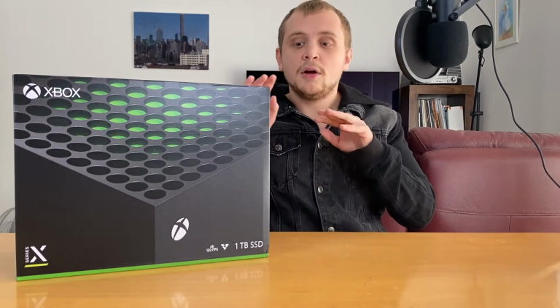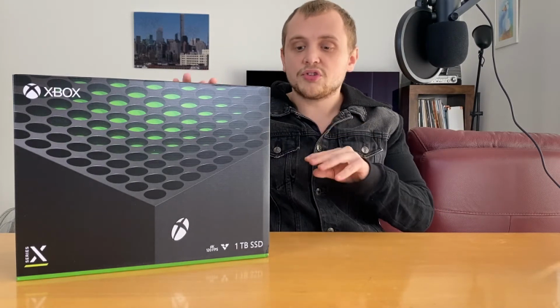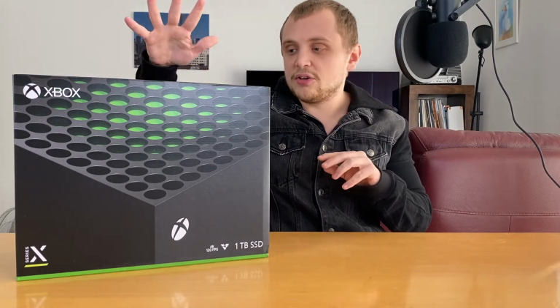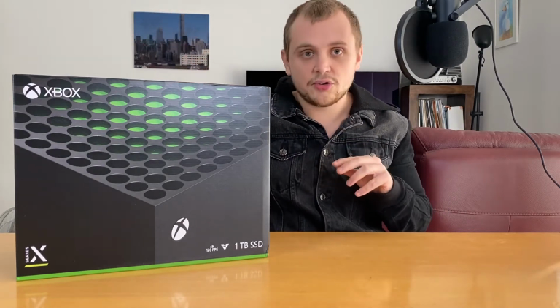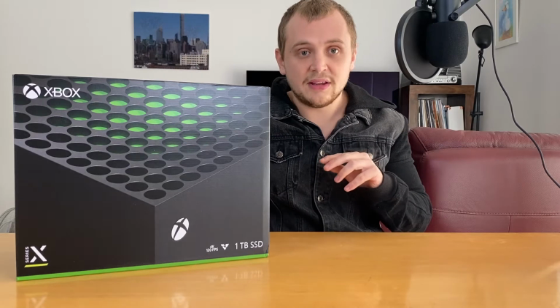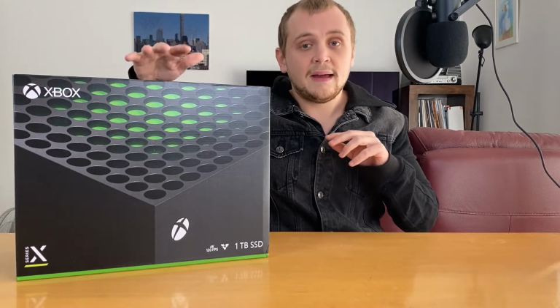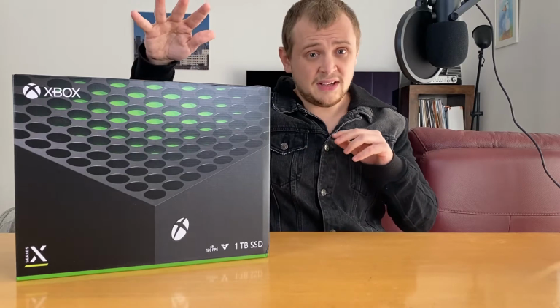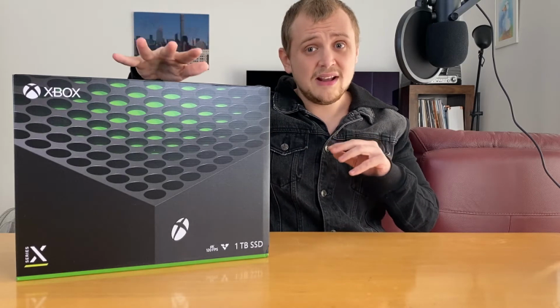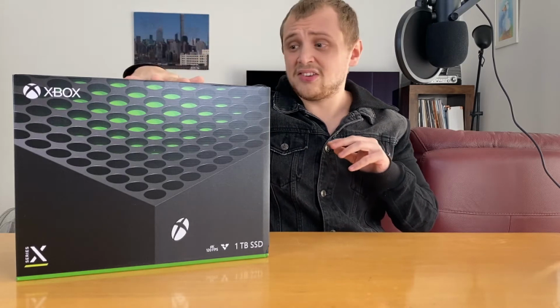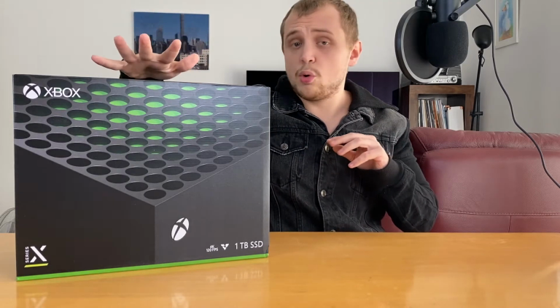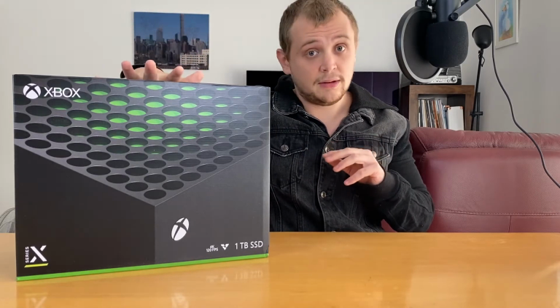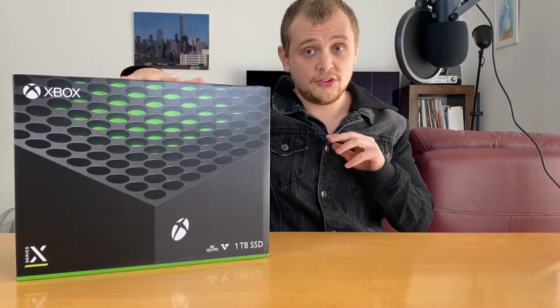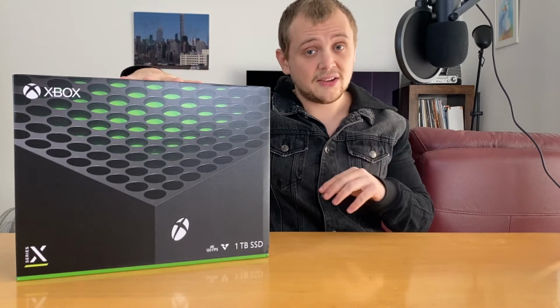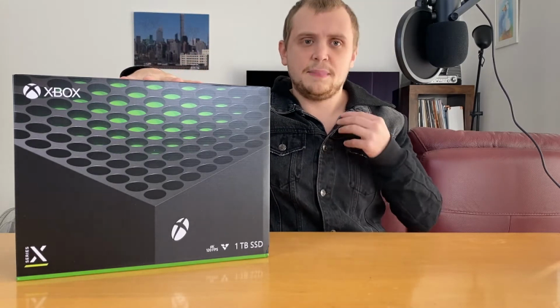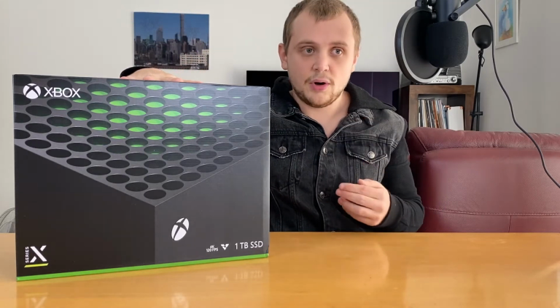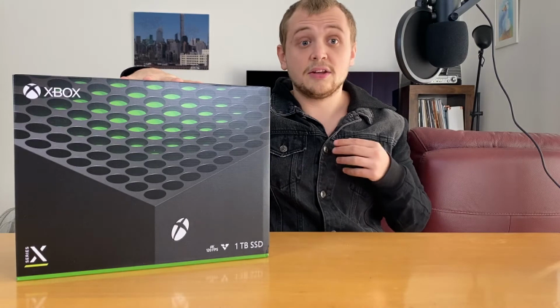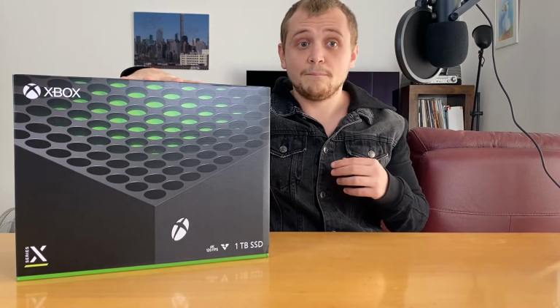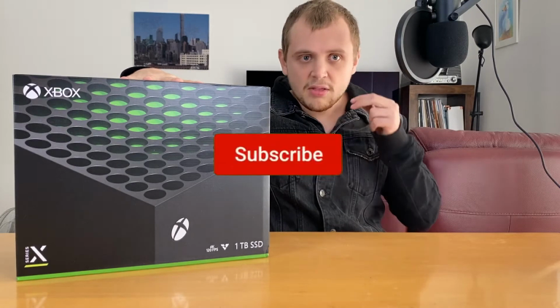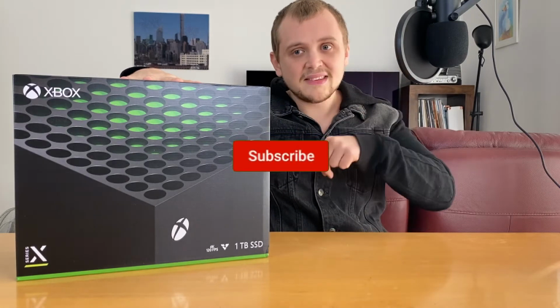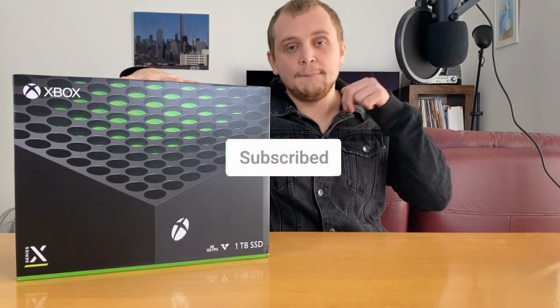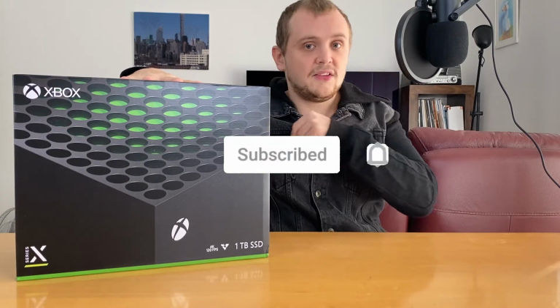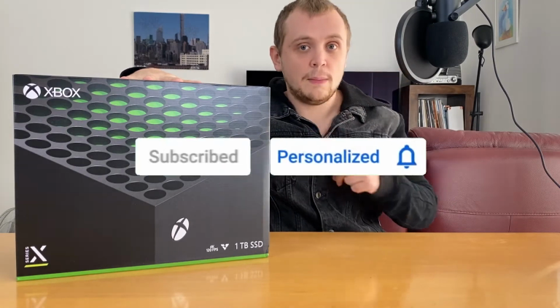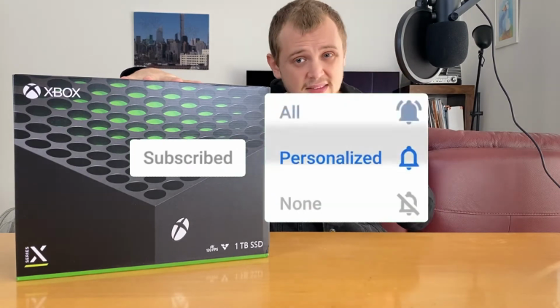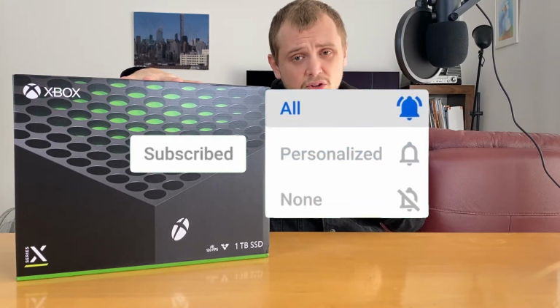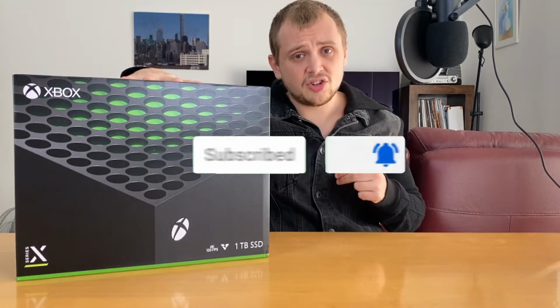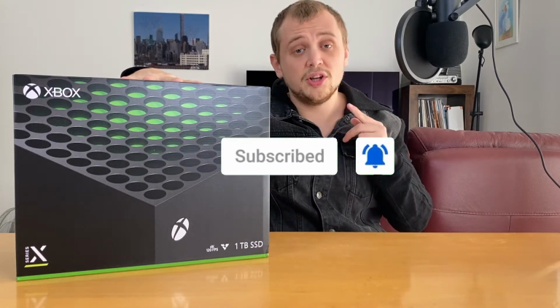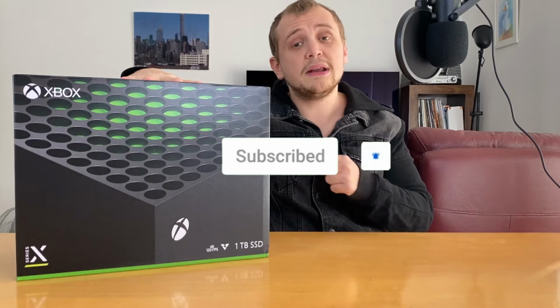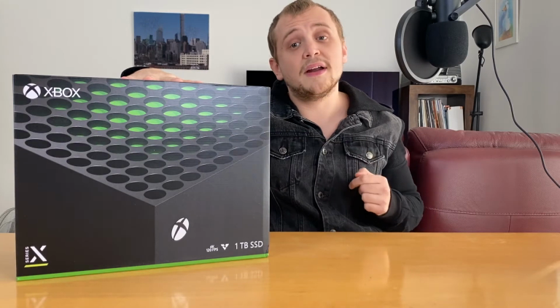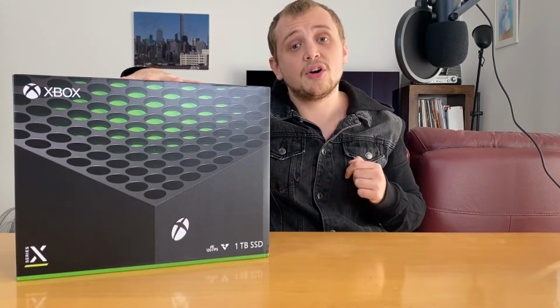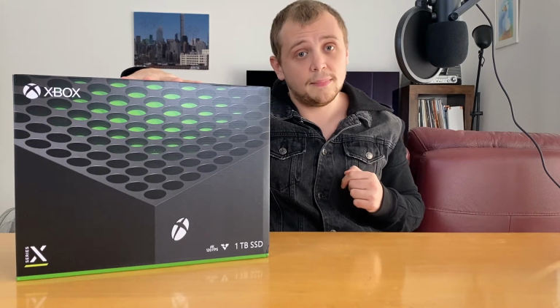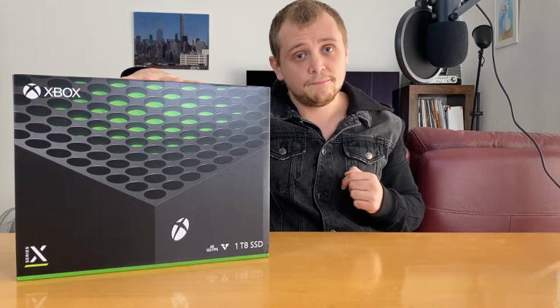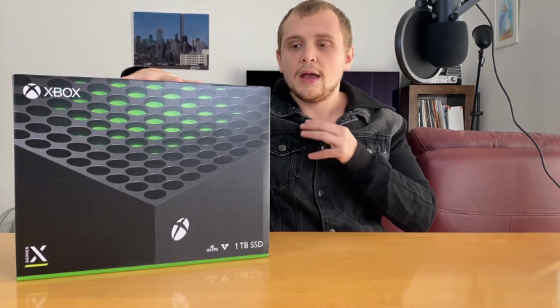I'm also going to do some close-ups of this. If you're really excited to see more content on the Series X, the PS5, and more, then get down there, hit that subscribe button, hit that bell notification icon and you will be notified every time I upload.